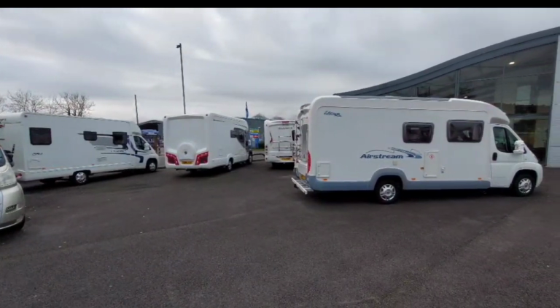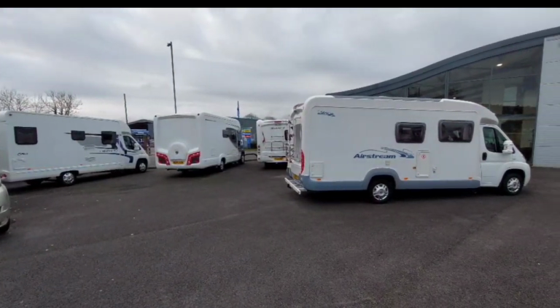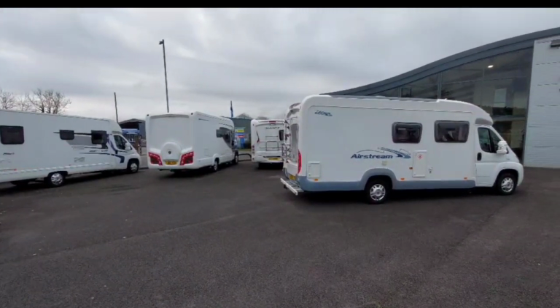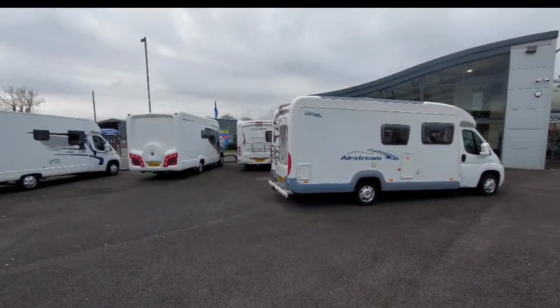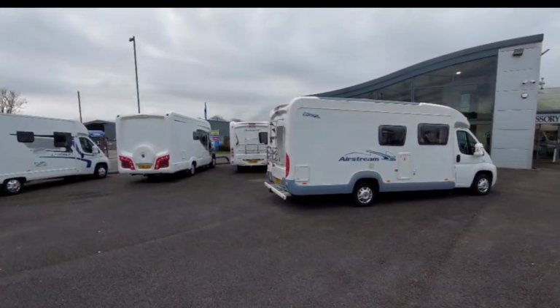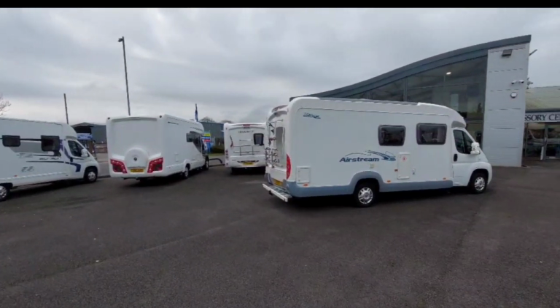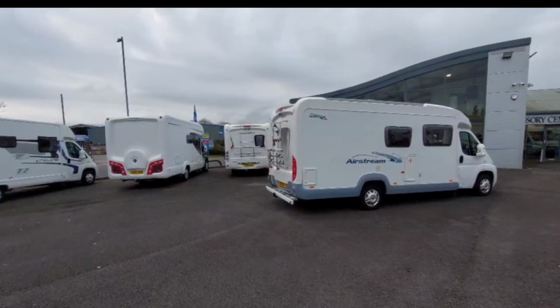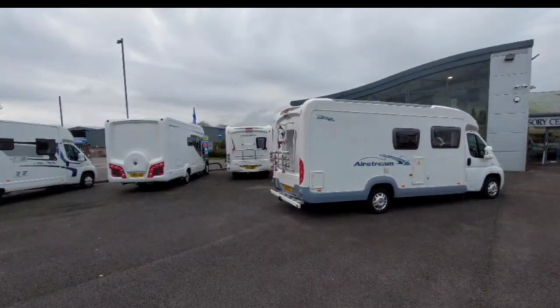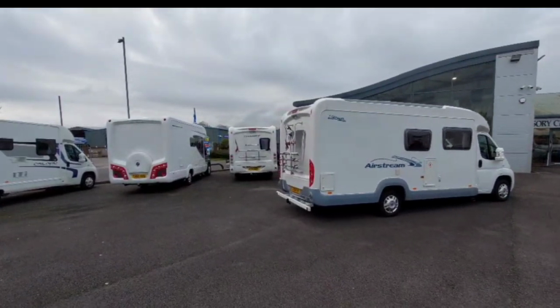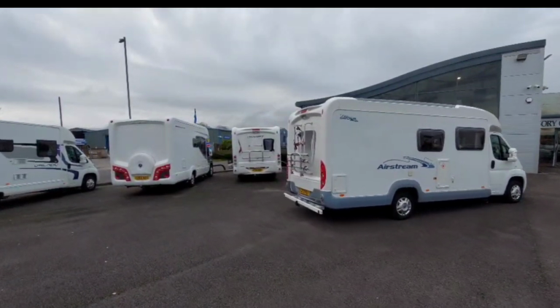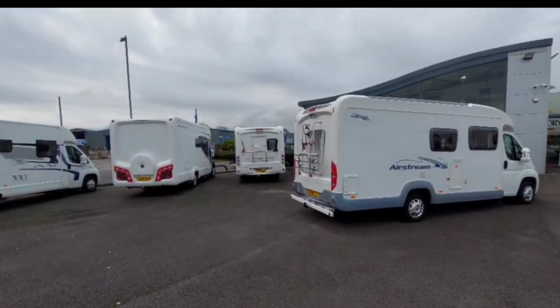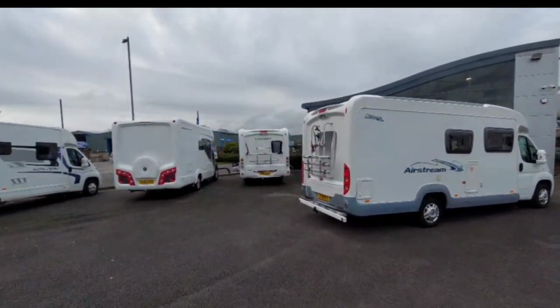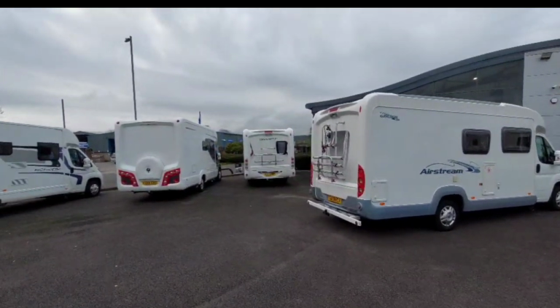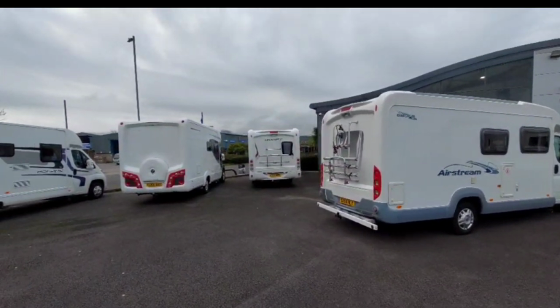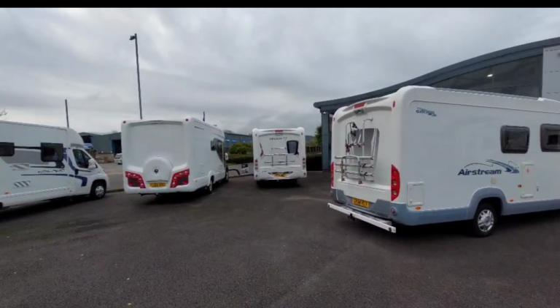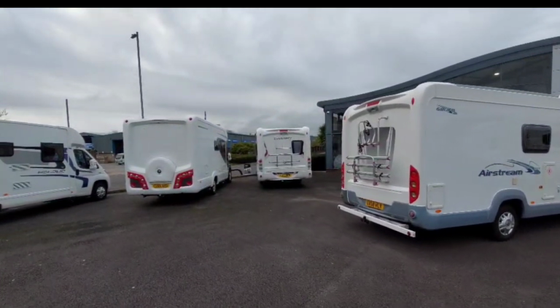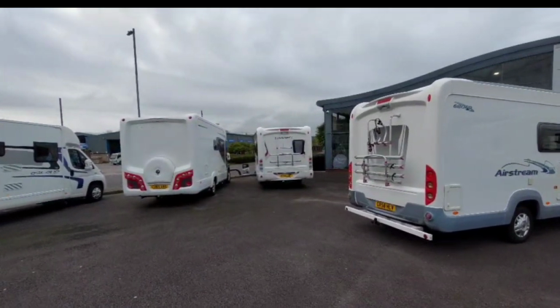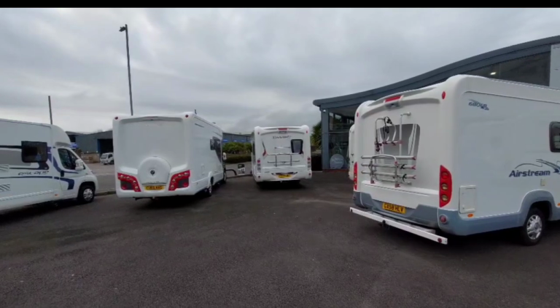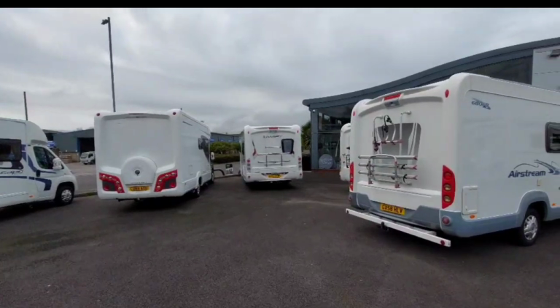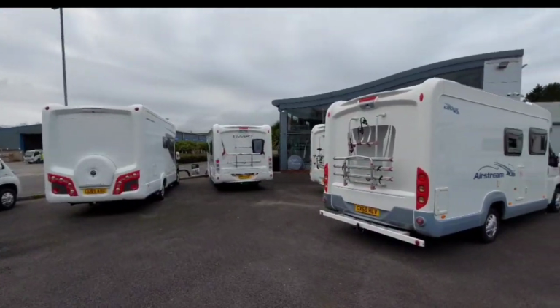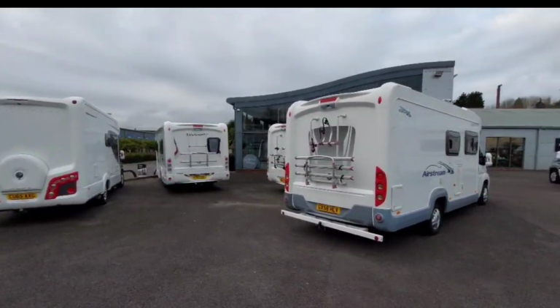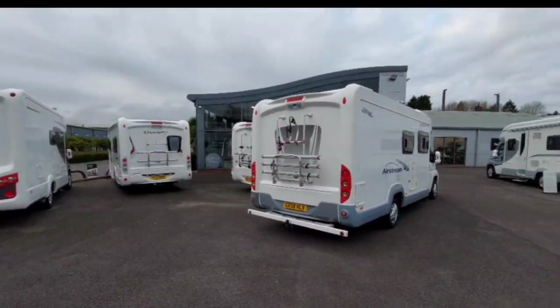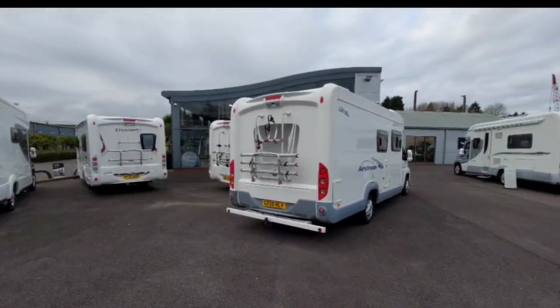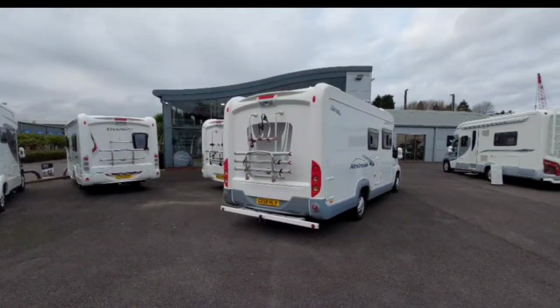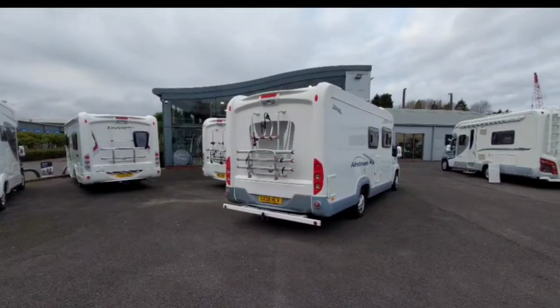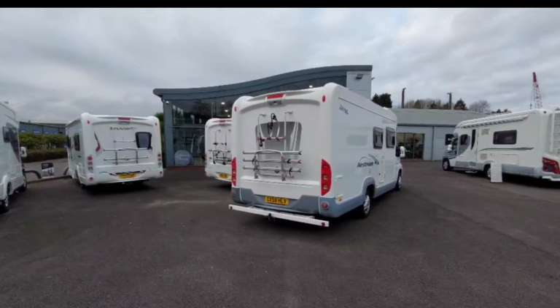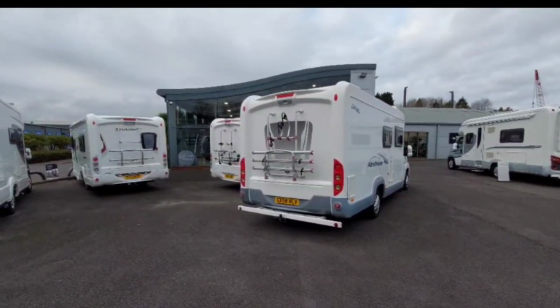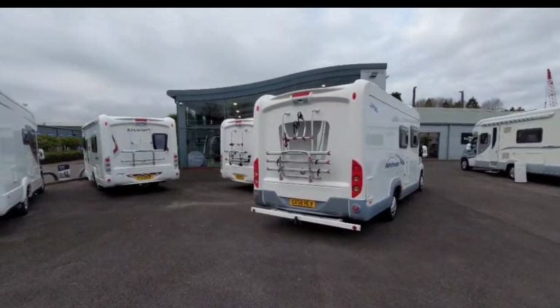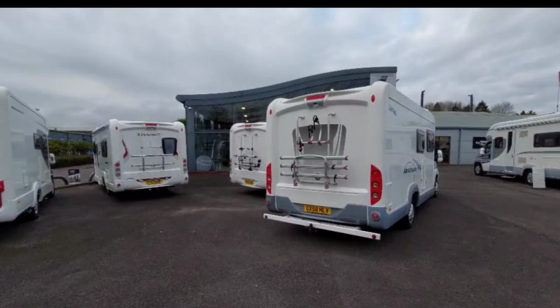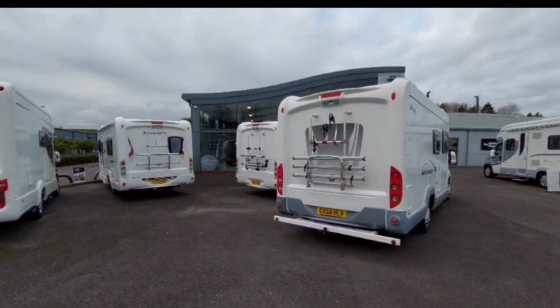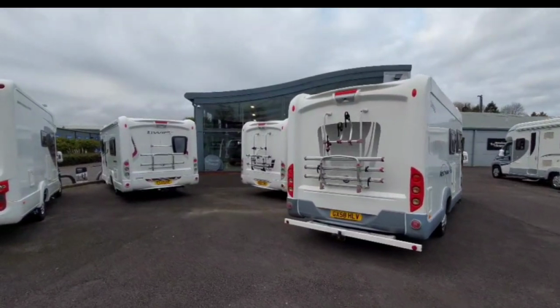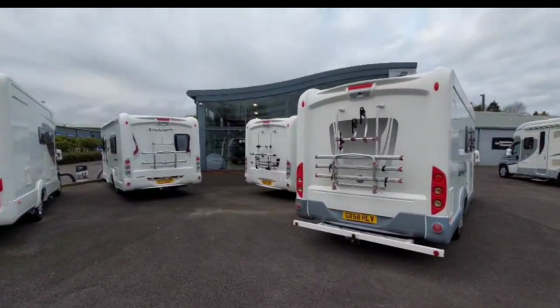Mostly motorhomes here. There's a Bolero over there - 13-reg. An Airstream here. I think we're going to go and look in this one first.